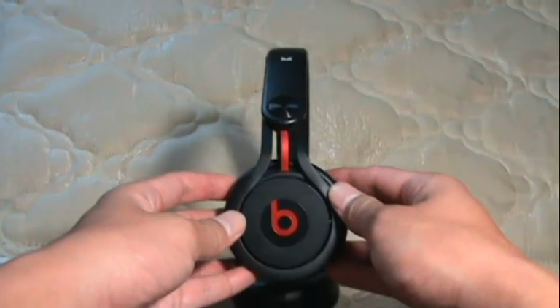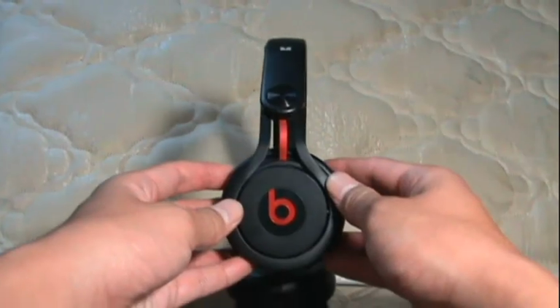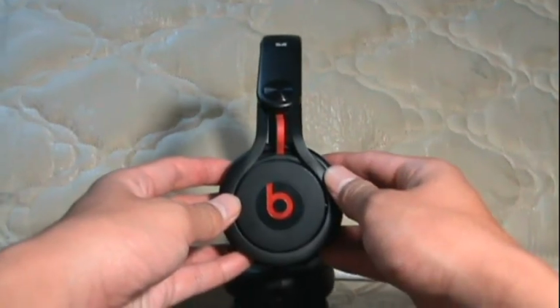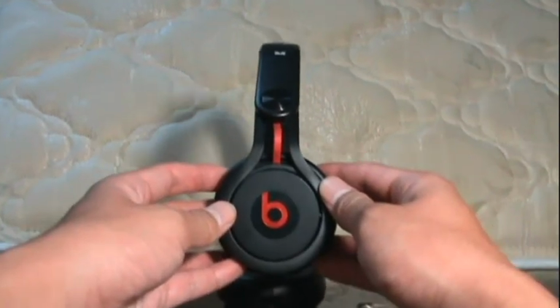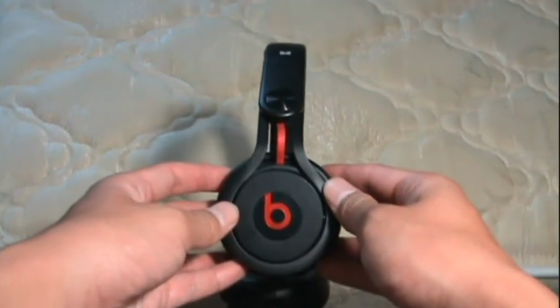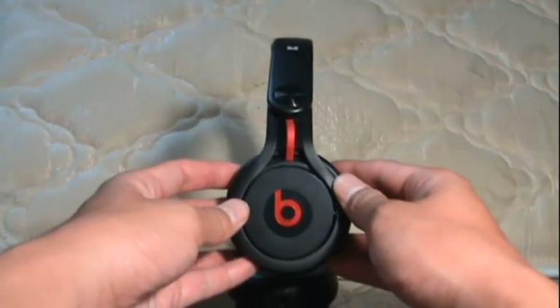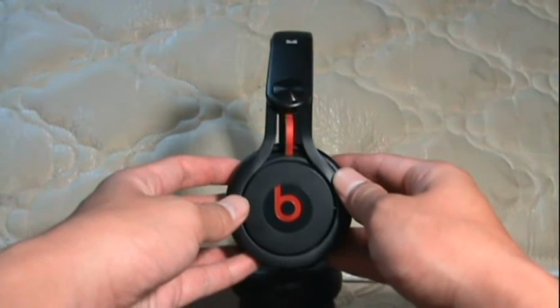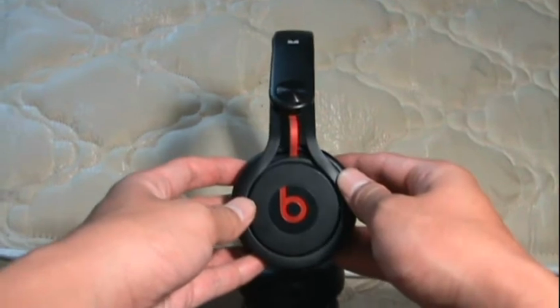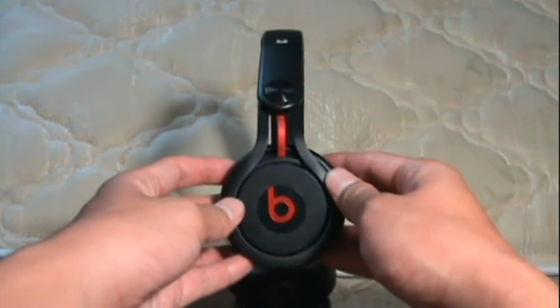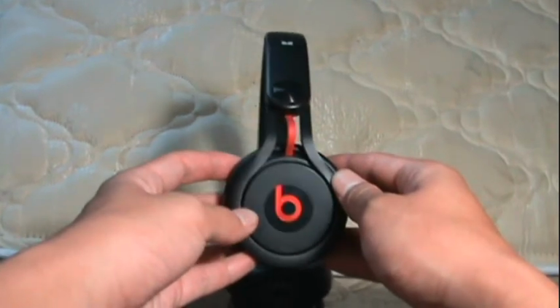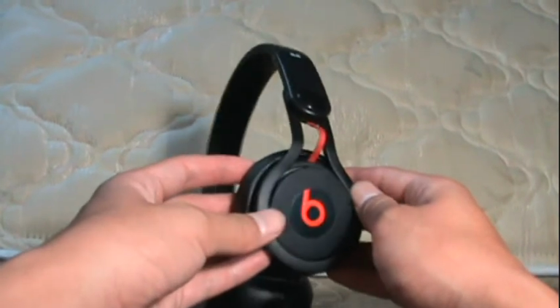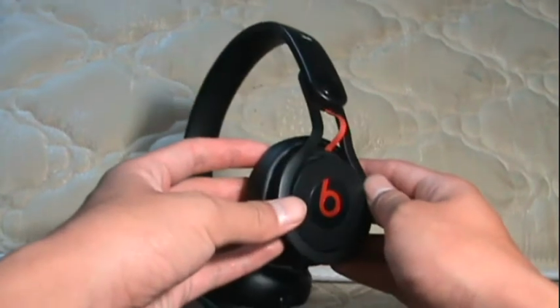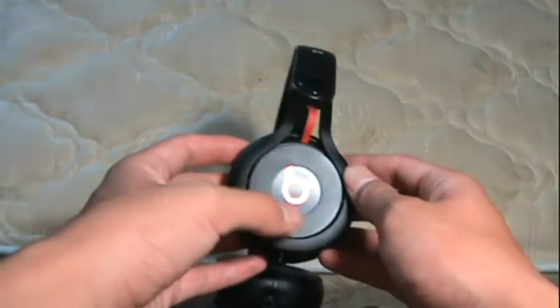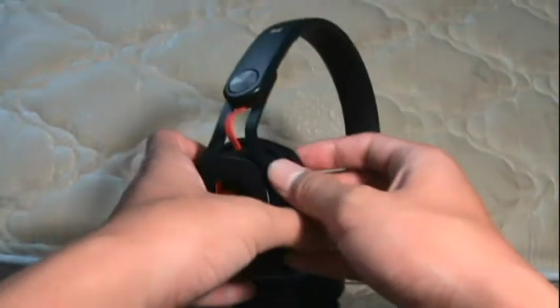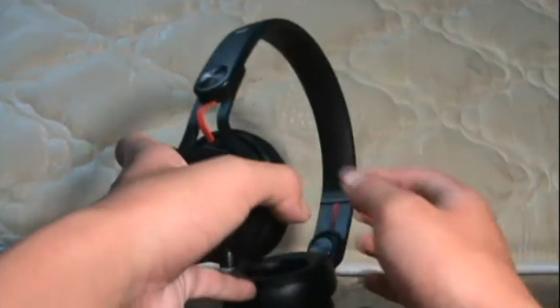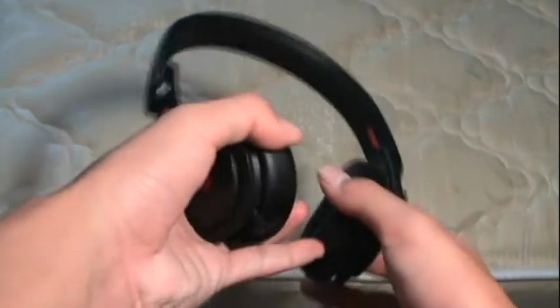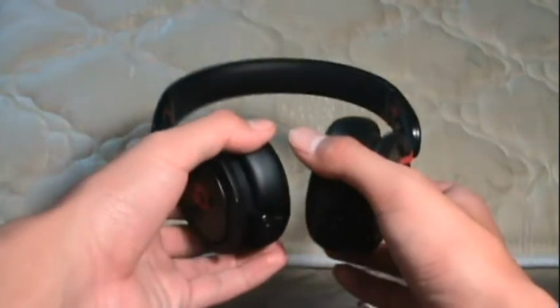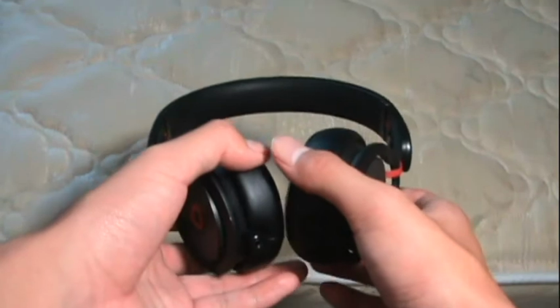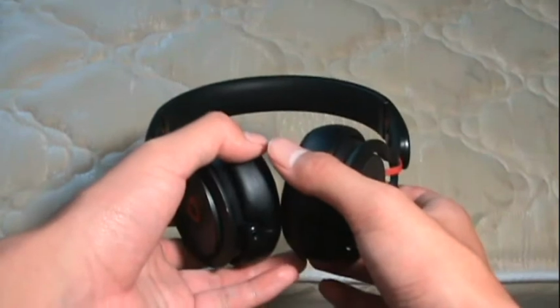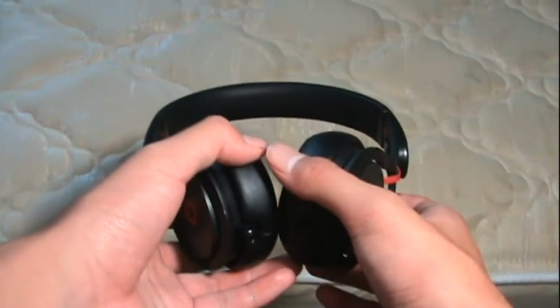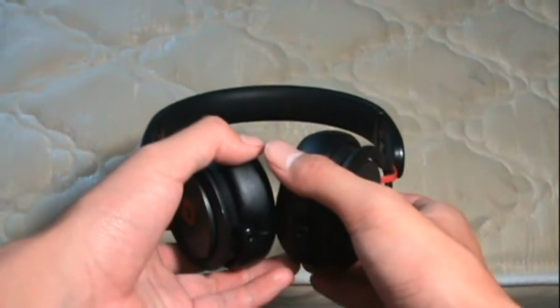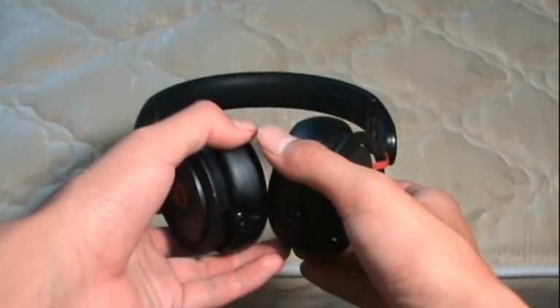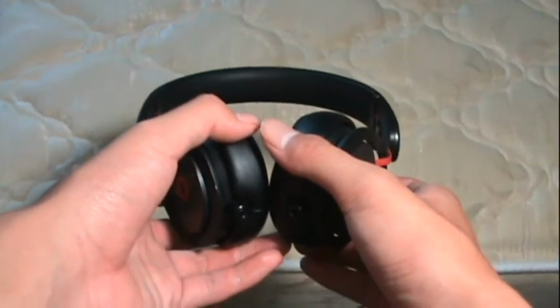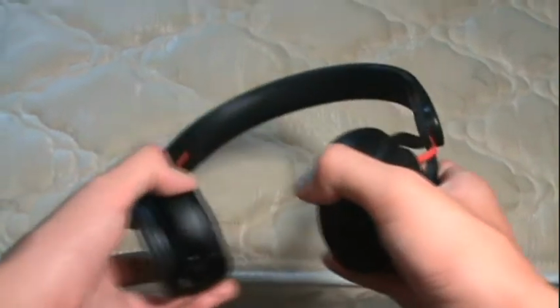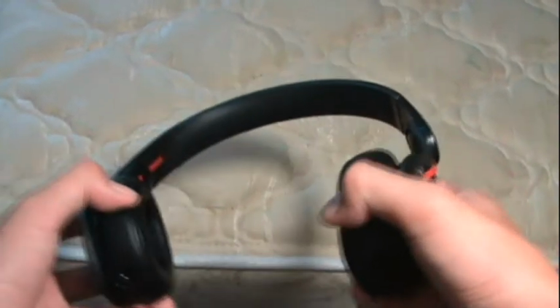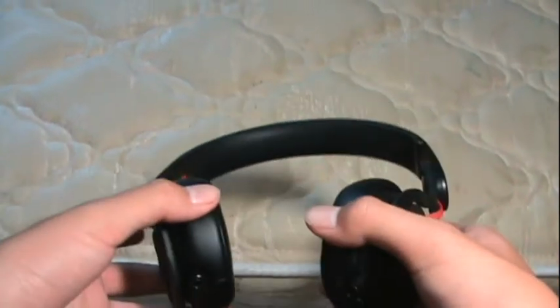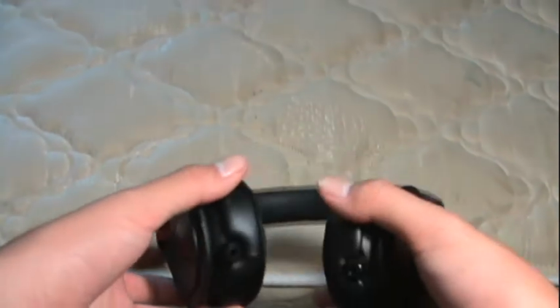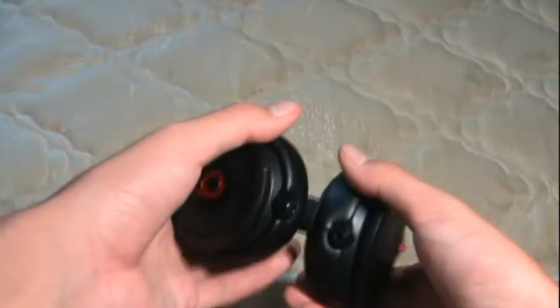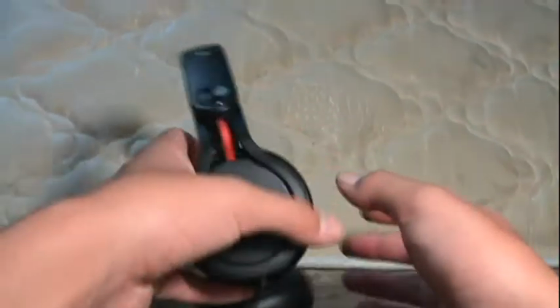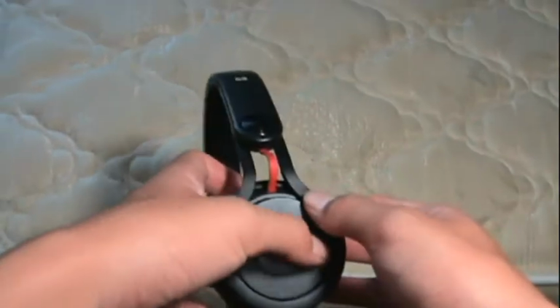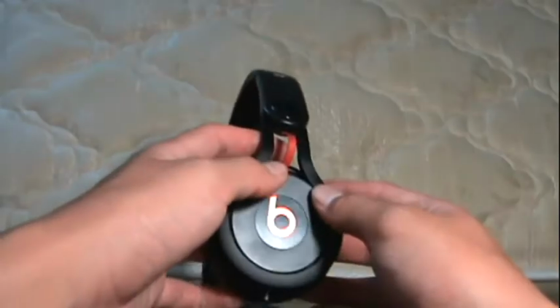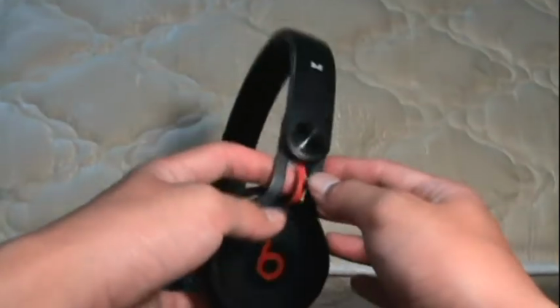So first of all, I'm going to talk about the good things about the Beats by Dr. Dre Mixr. So after six months, the sound is still the same. The bass is still good. The trebles are still good. So overall, the sound has stayed the same. Nothing wrong with the sound yet.